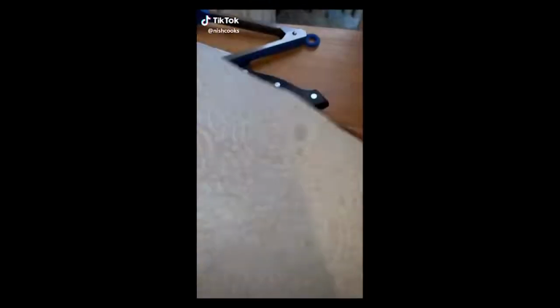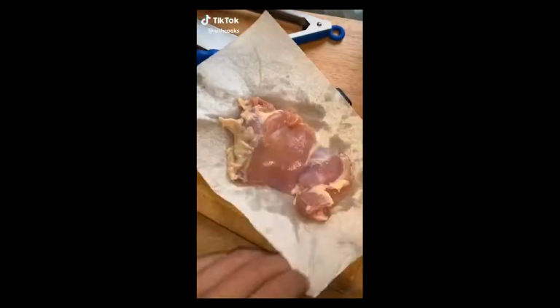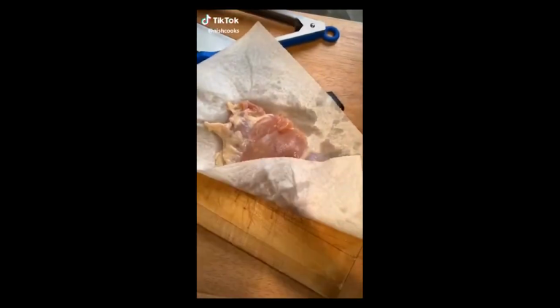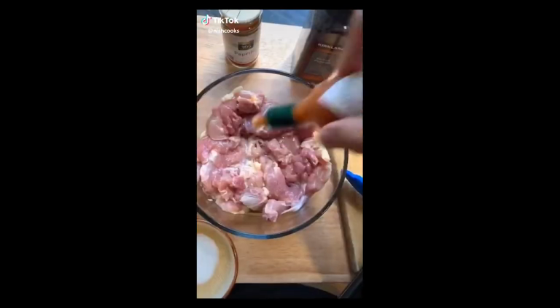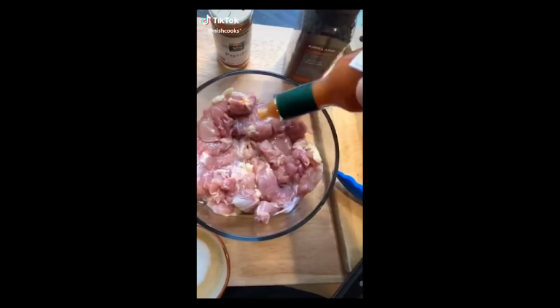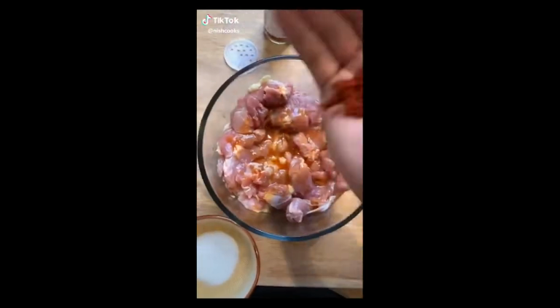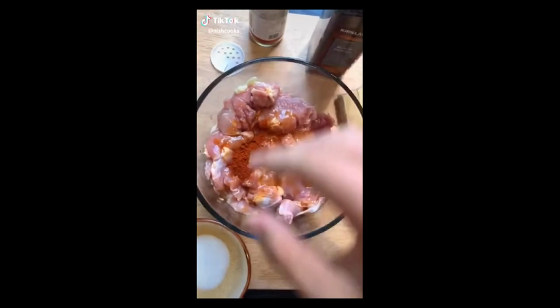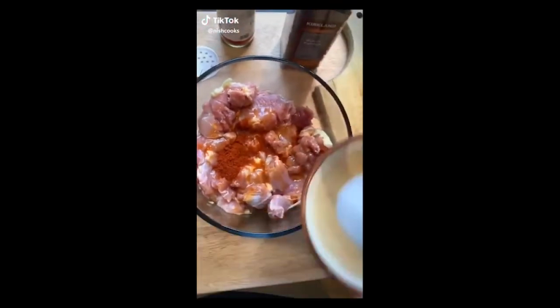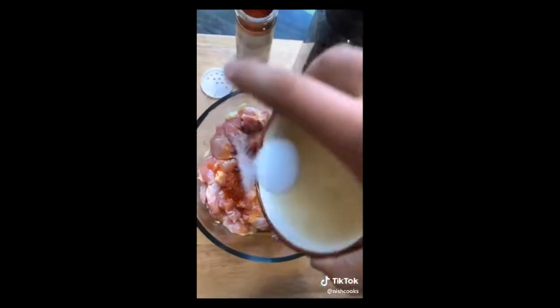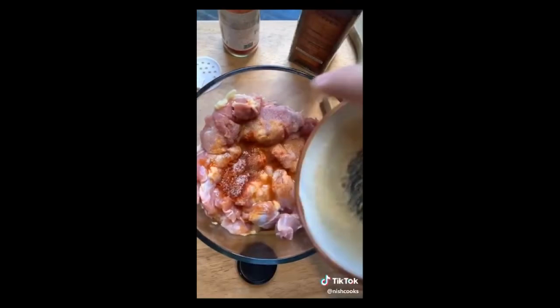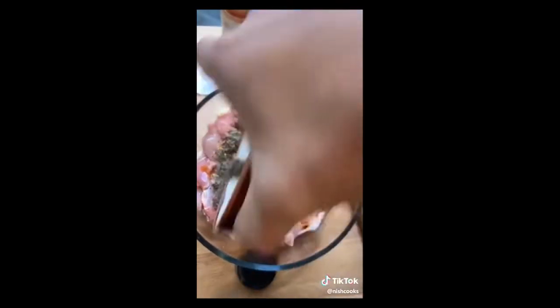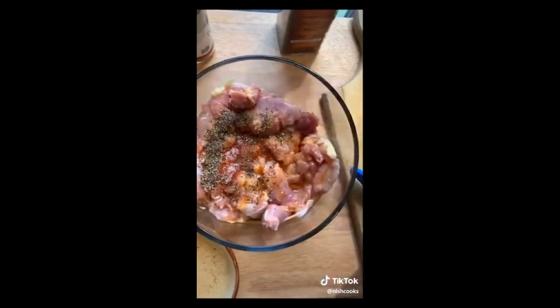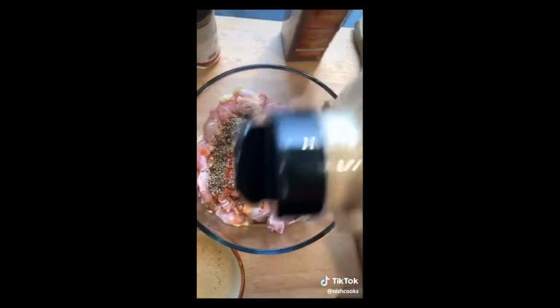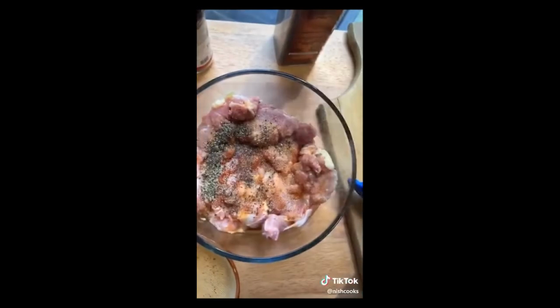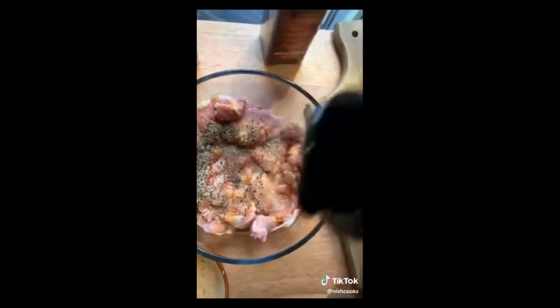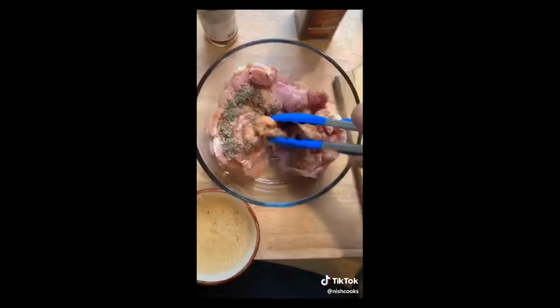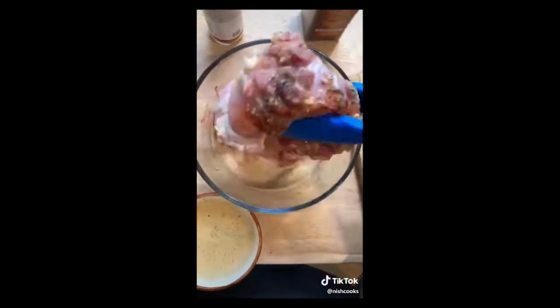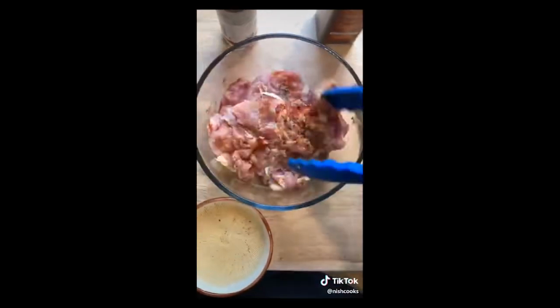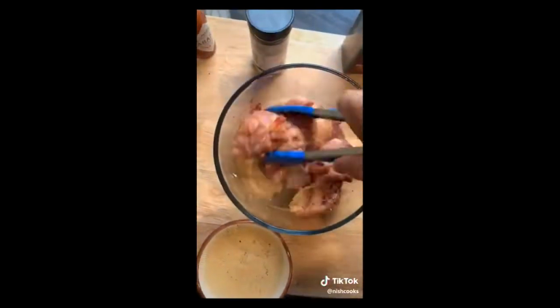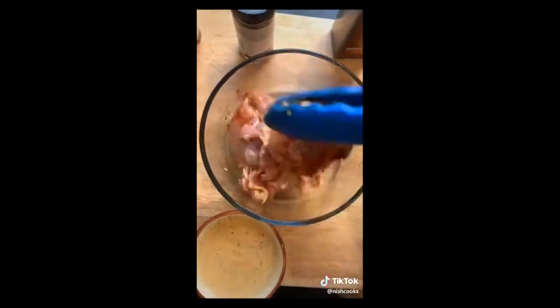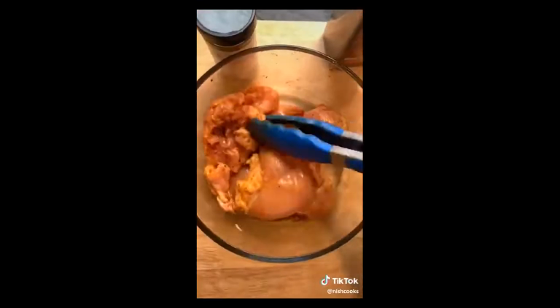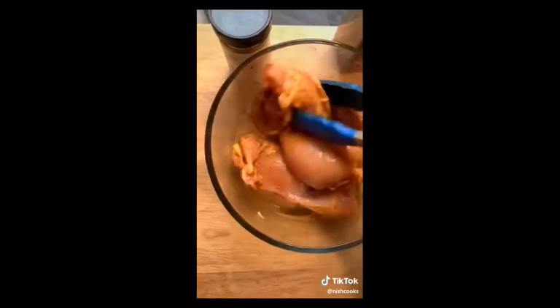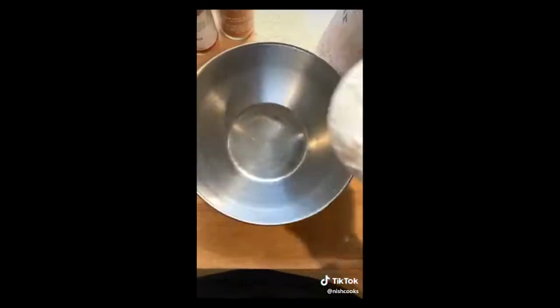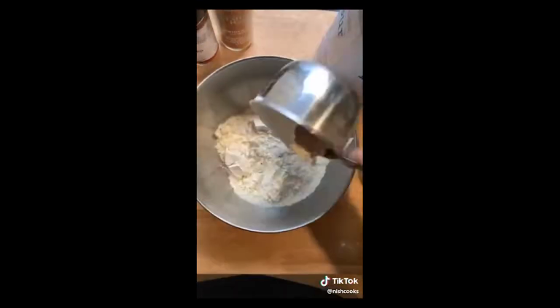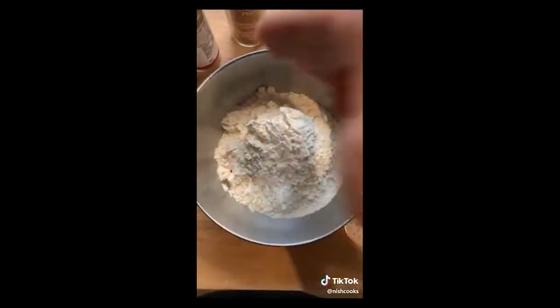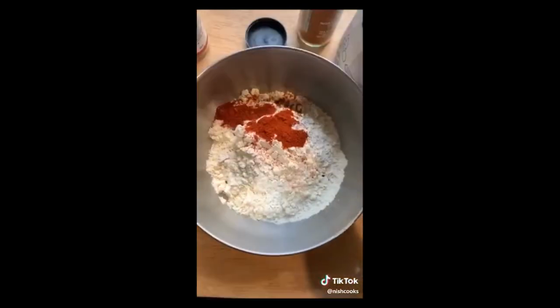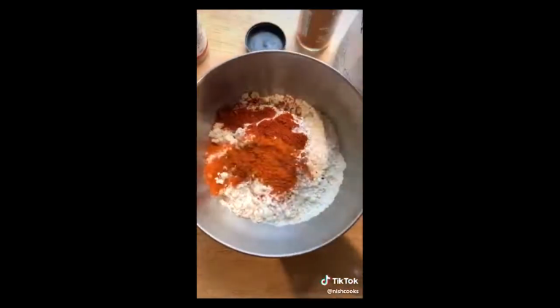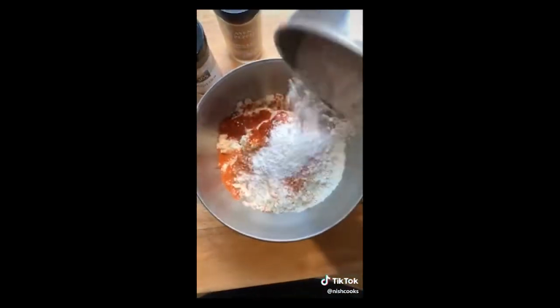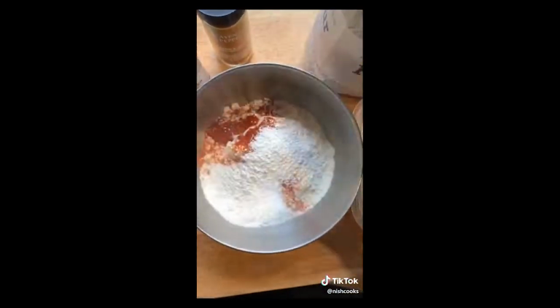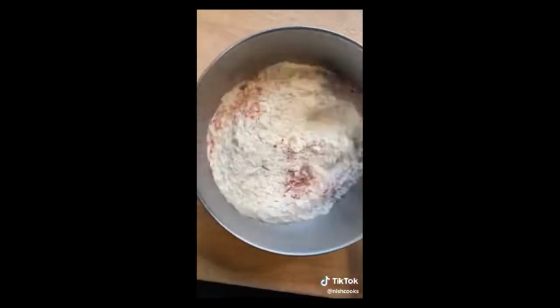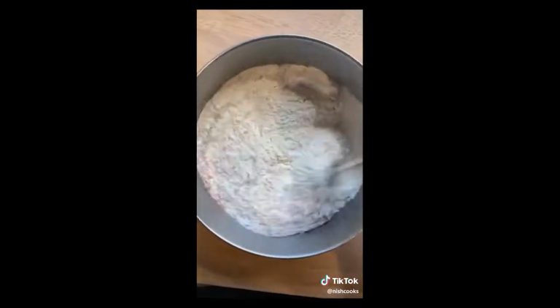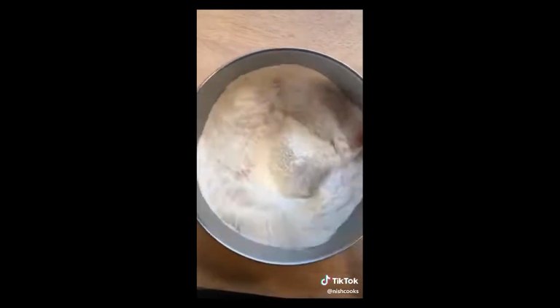Start with that chicken thigh, pat it dry. Get them all in a bowl. Season them with Tabasco, cayenne, salt, pepper, and garlic powder. Mix it up until it looks just like that. Two cups of flour, cayenne, paprika, cornstarch, salt, pepper — mix it up. That's the flour mix.